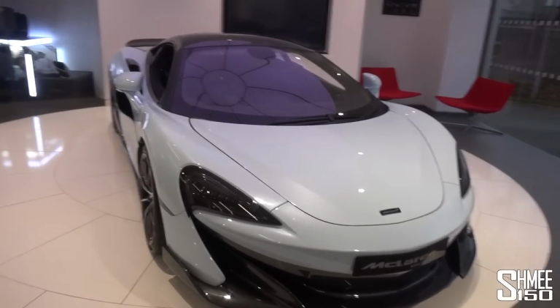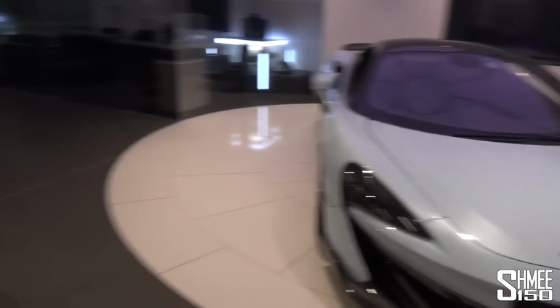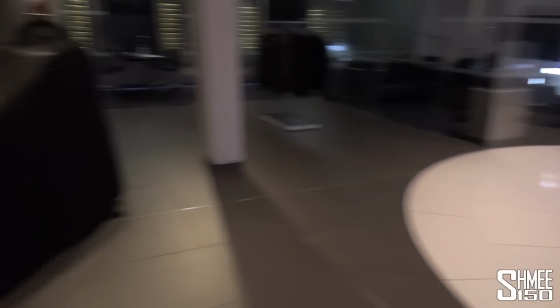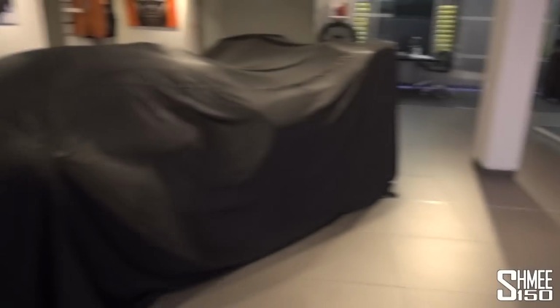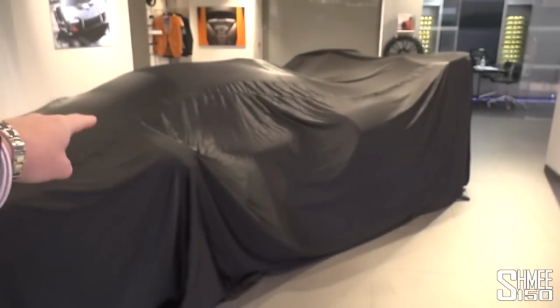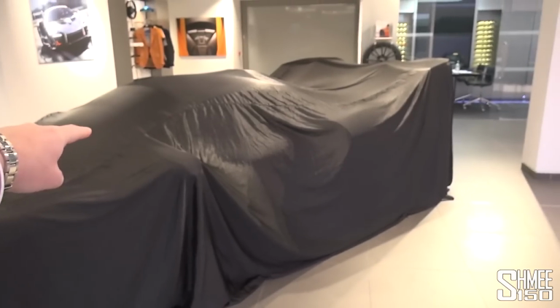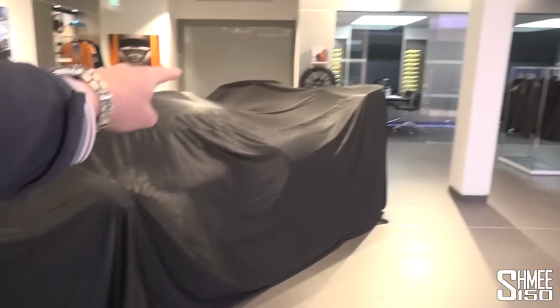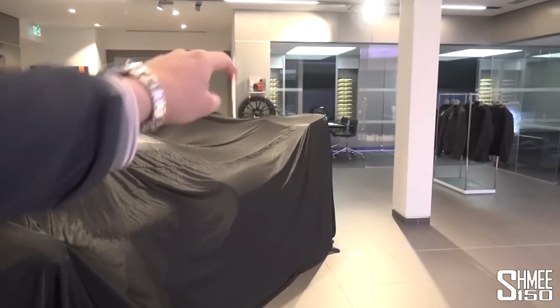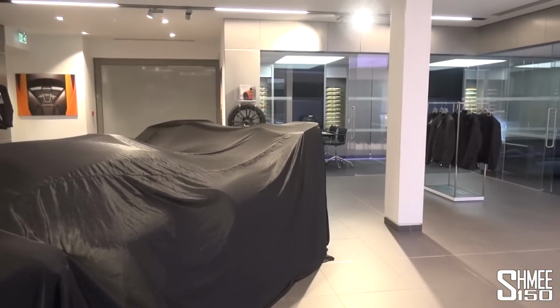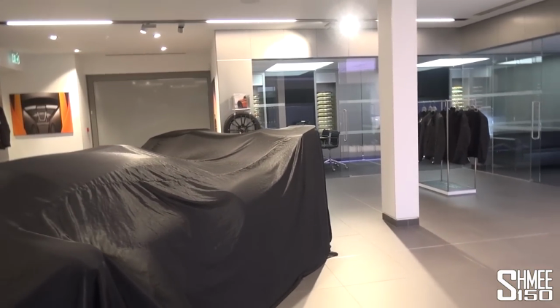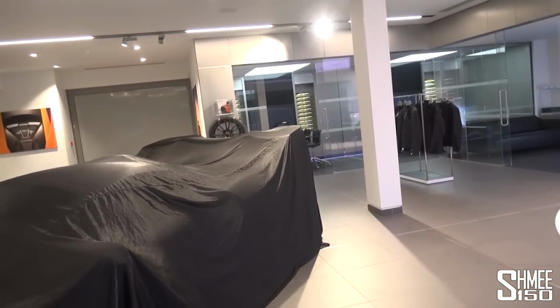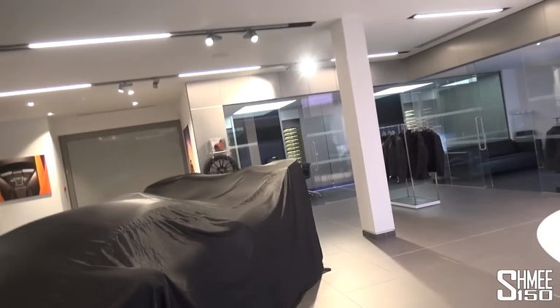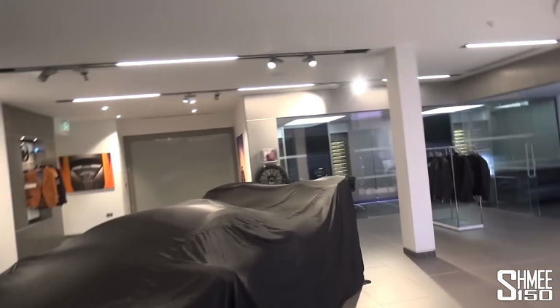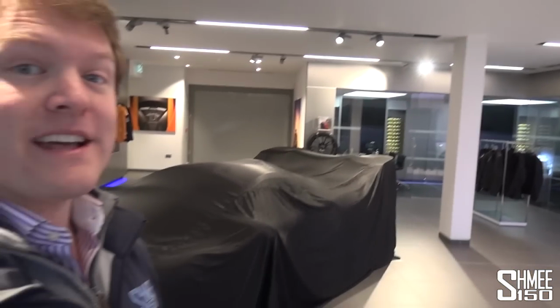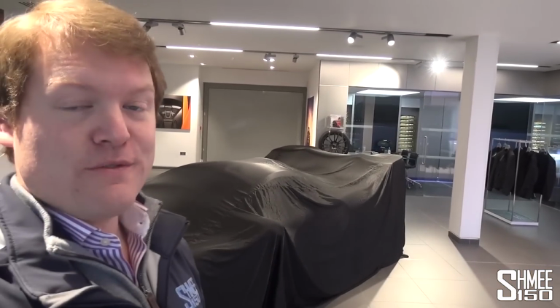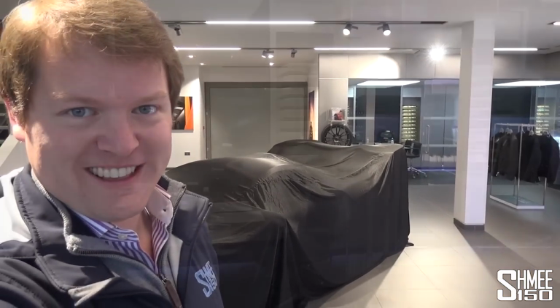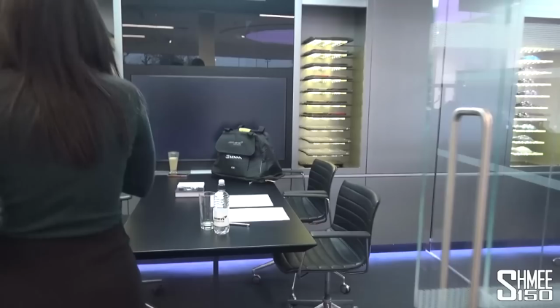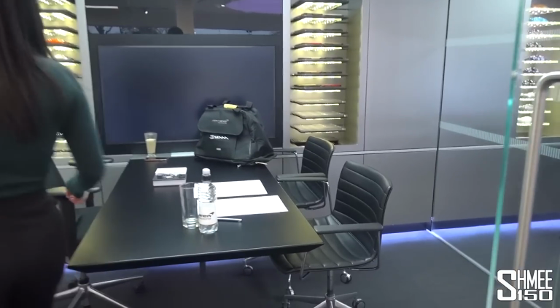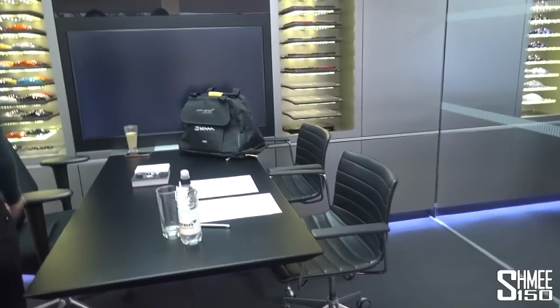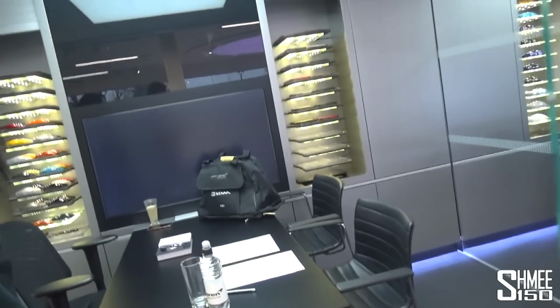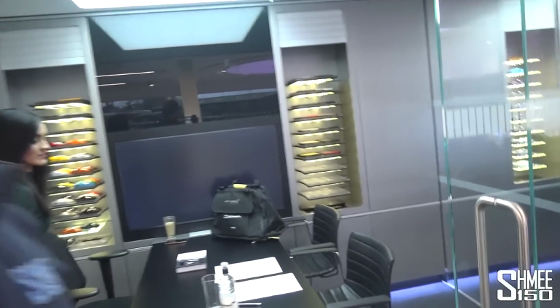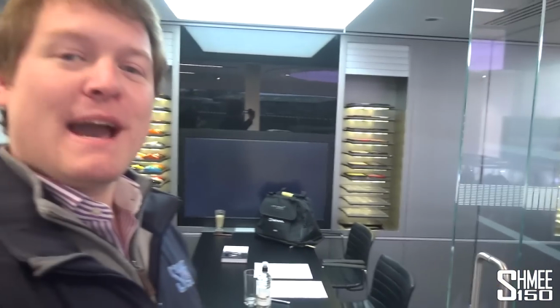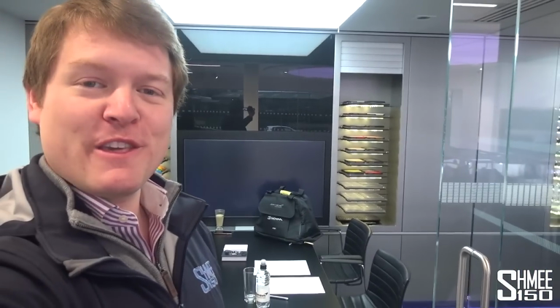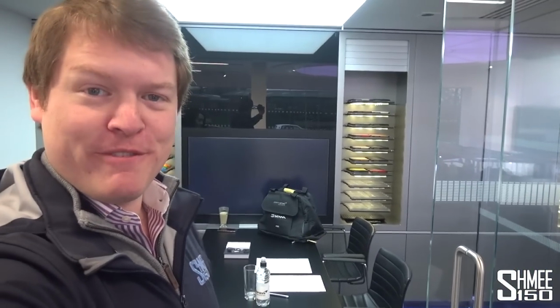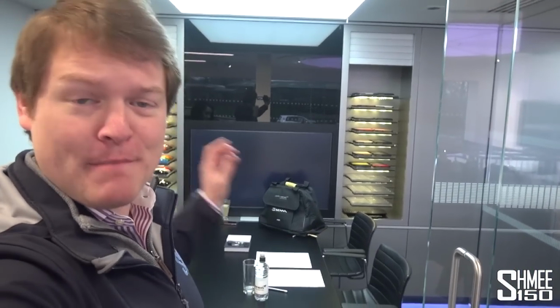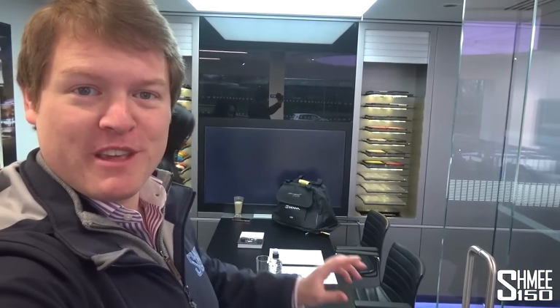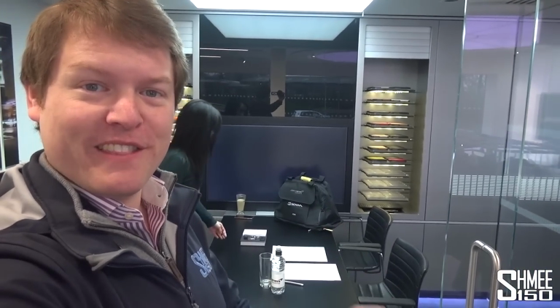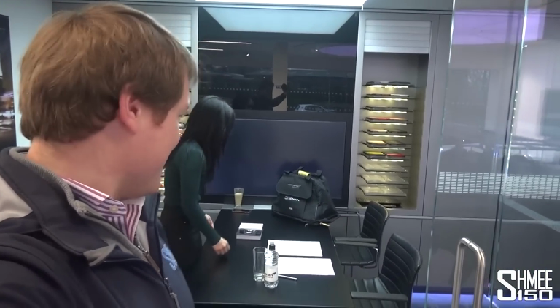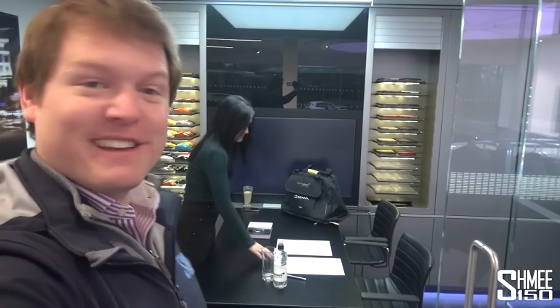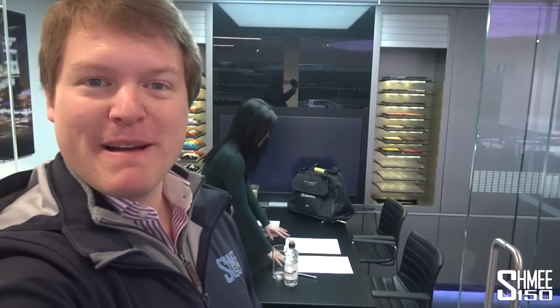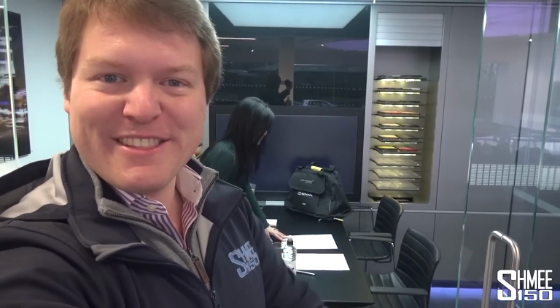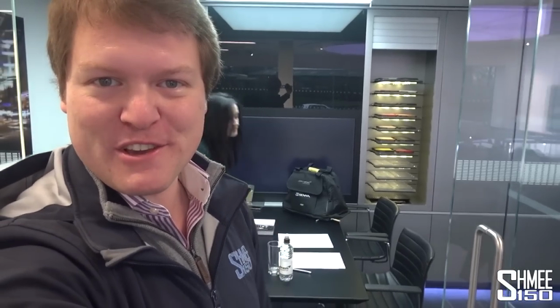Before we can pull the covers back, there is normally a little bit of paperwork to do, so we'll head in and get that sorted first. I'm not going to bring the camera in for filling out forms, and then we'll head back out and get those covers off.